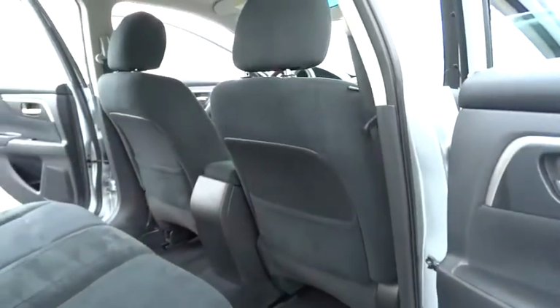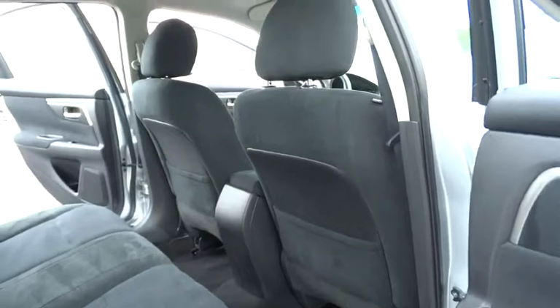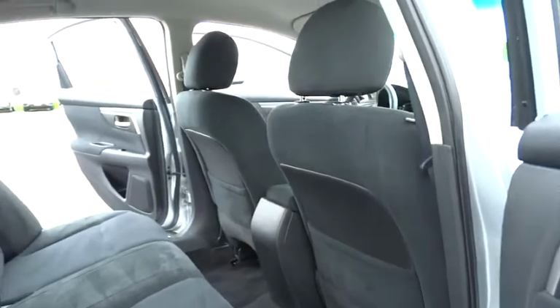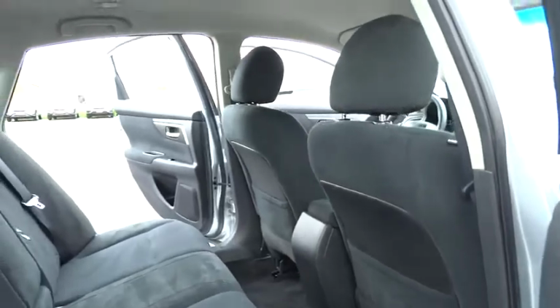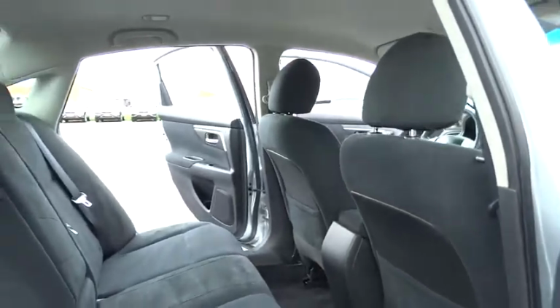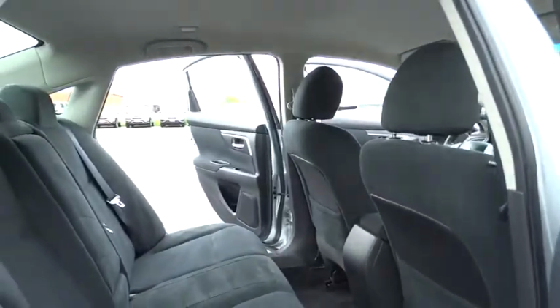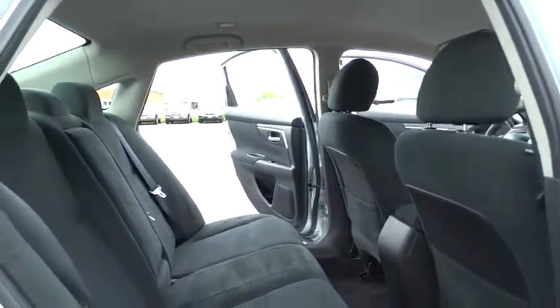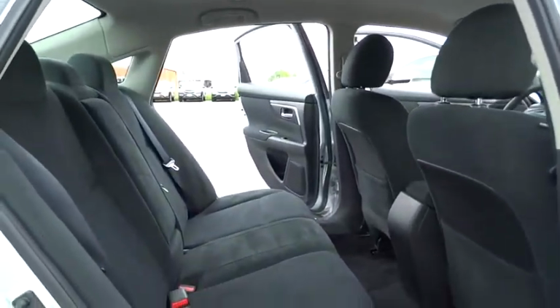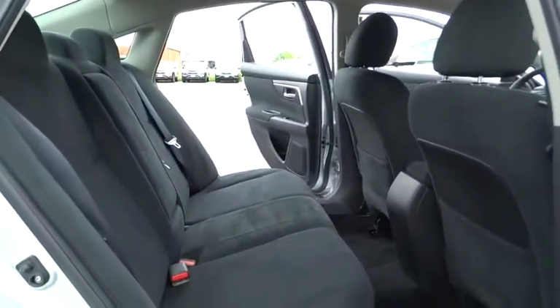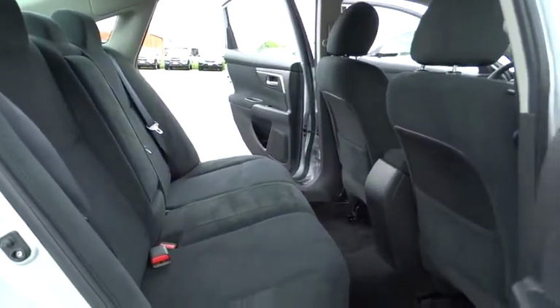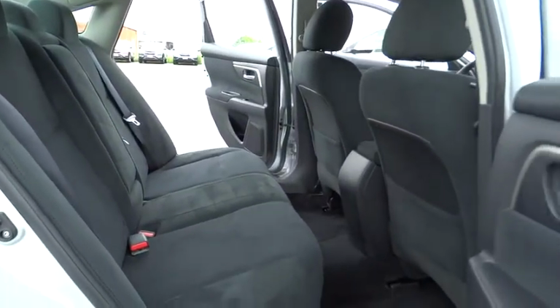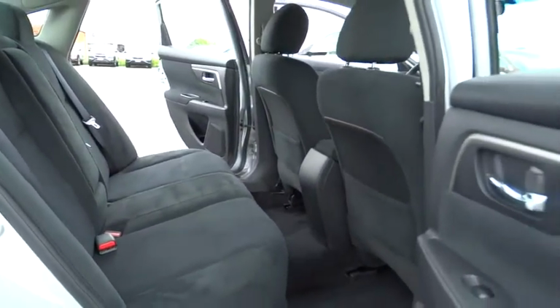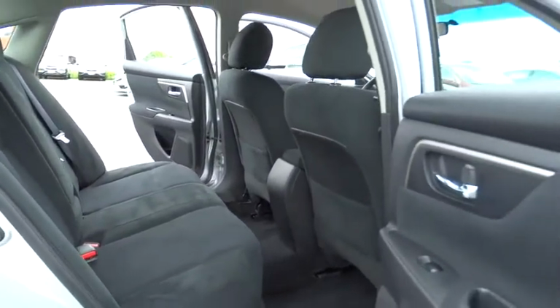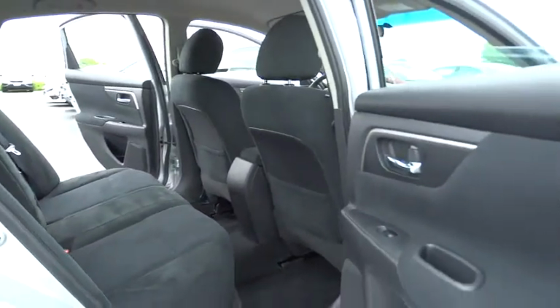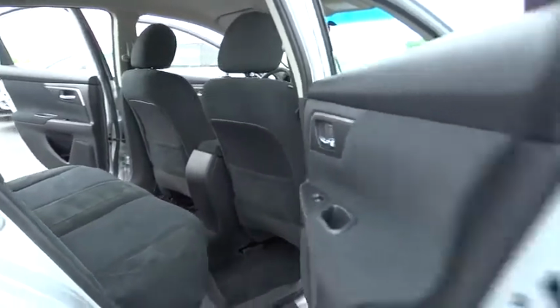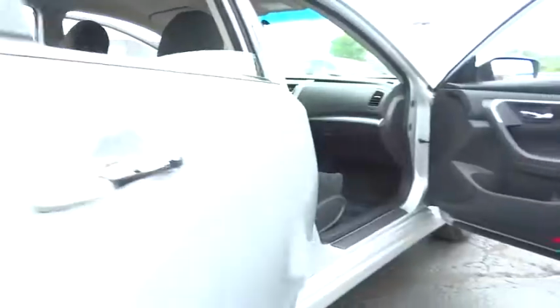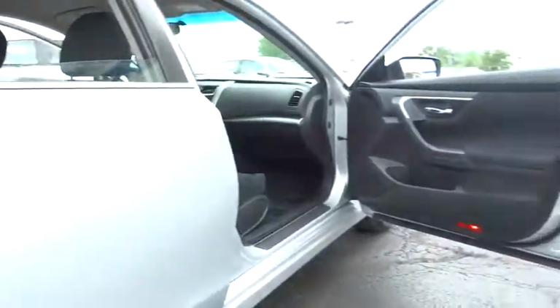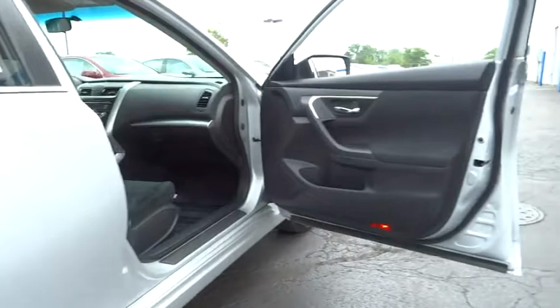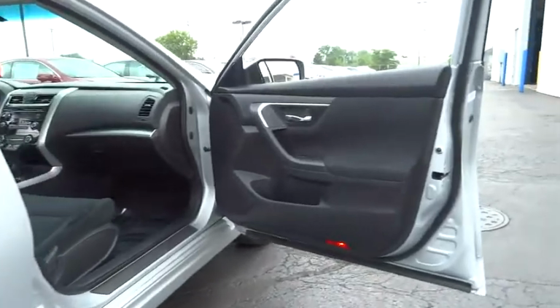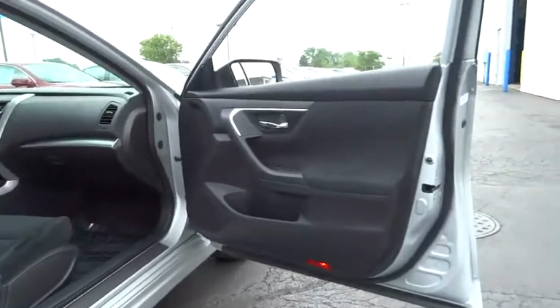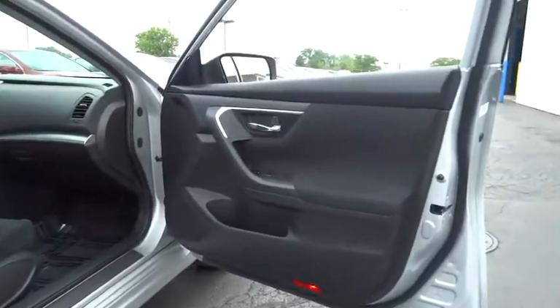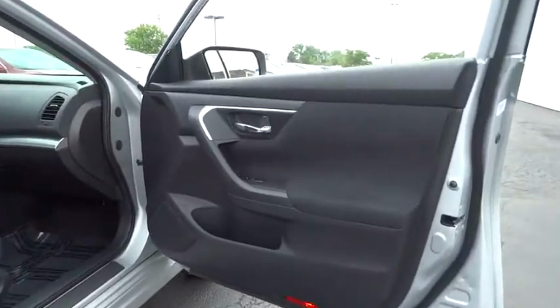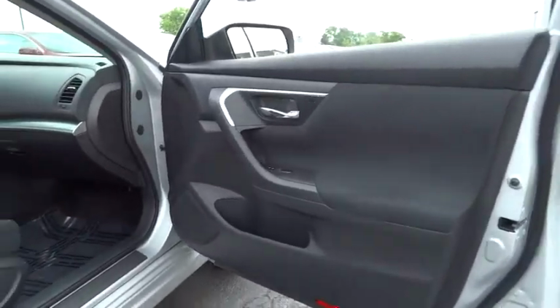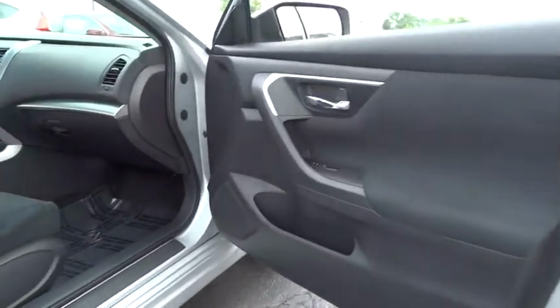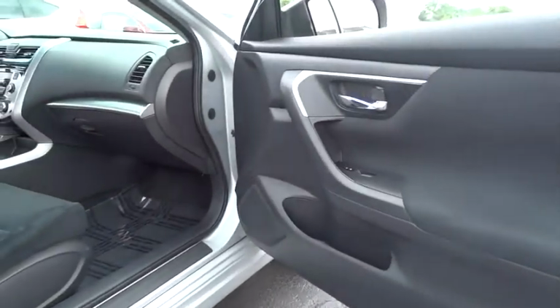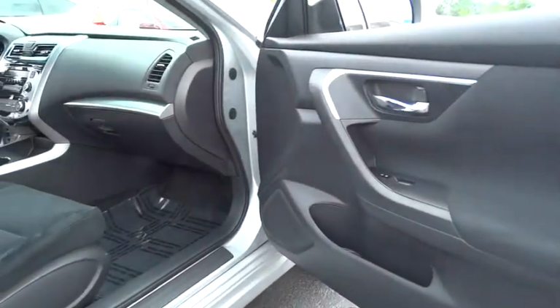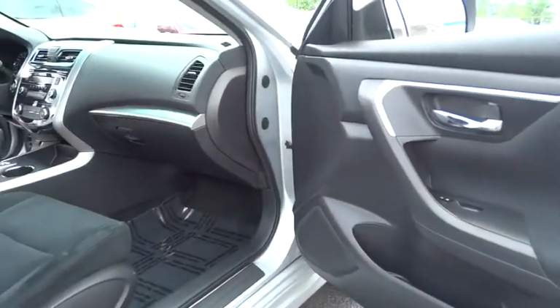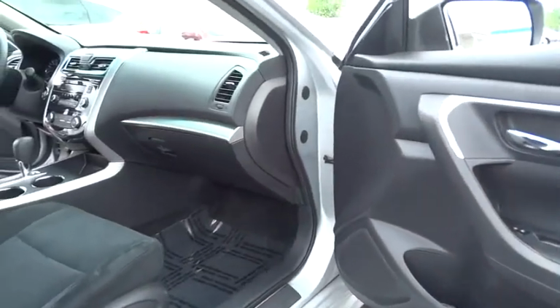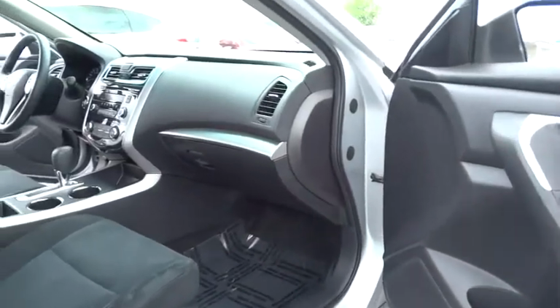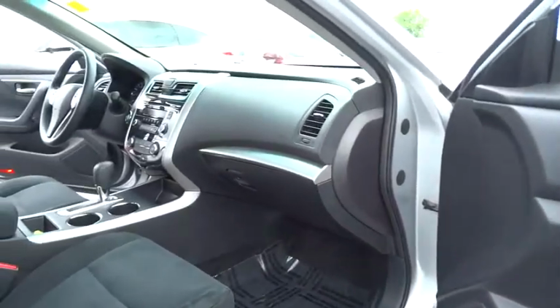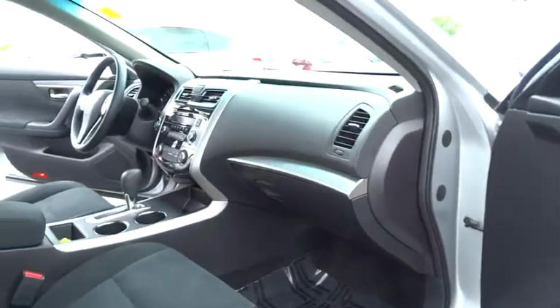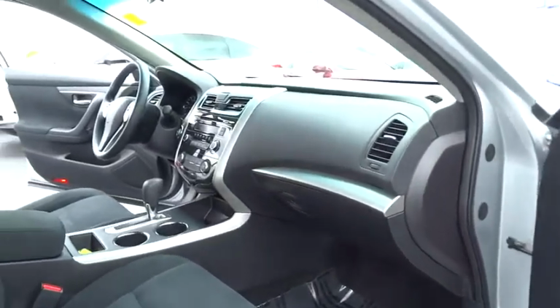and you'll see the Nissan Altima is made to drive and built to last. This vehicle has less than 55,000 miles. Here are some of this vehicle's great options.